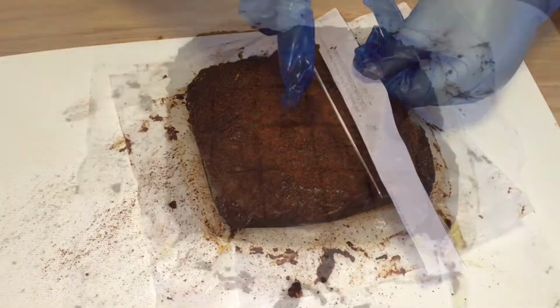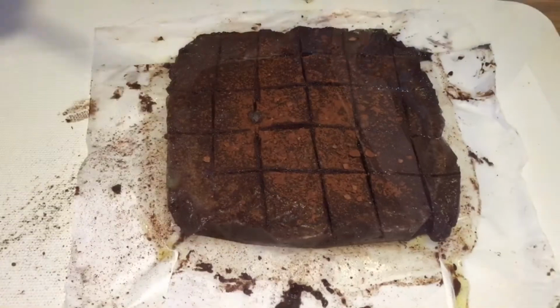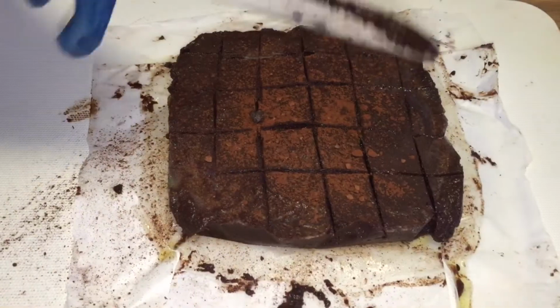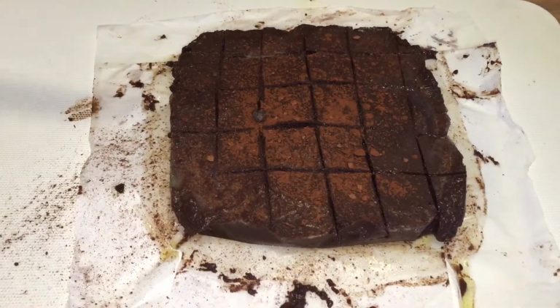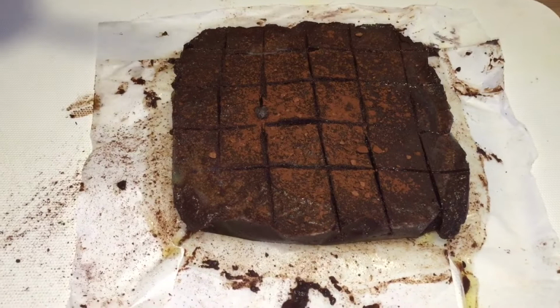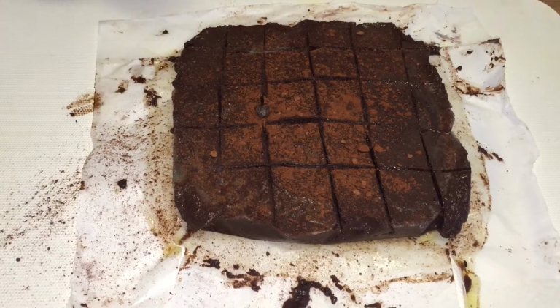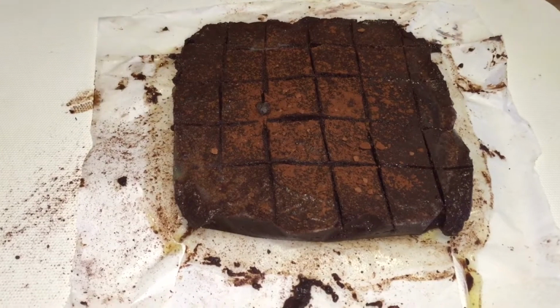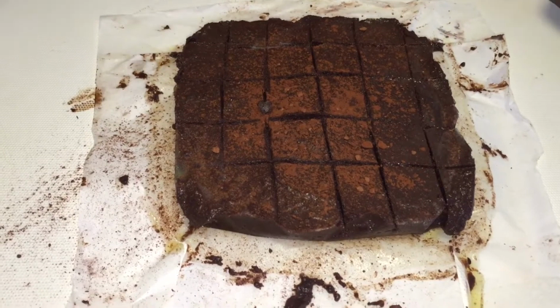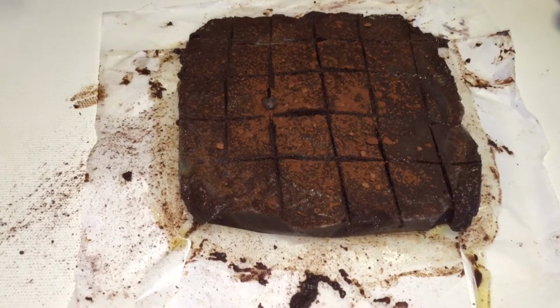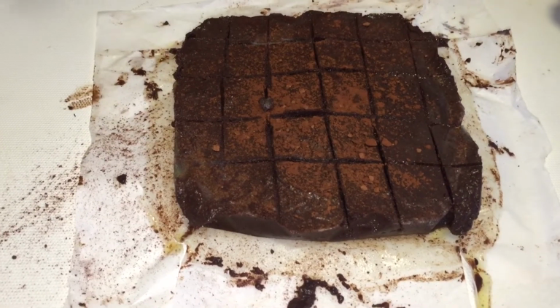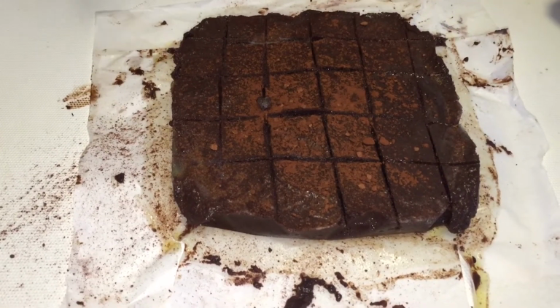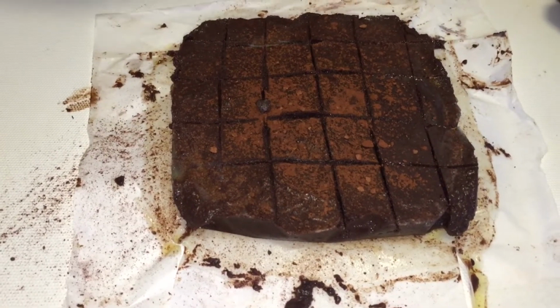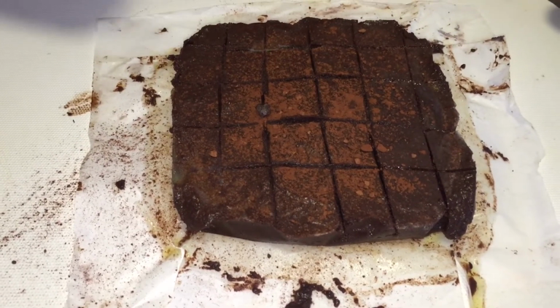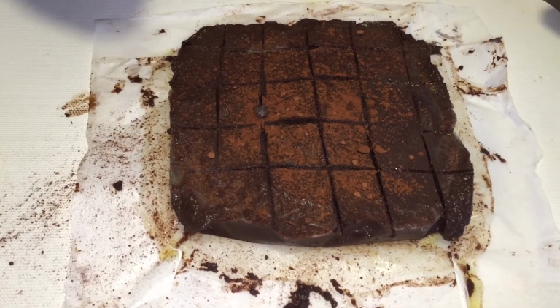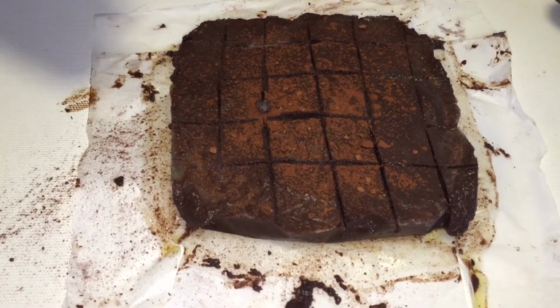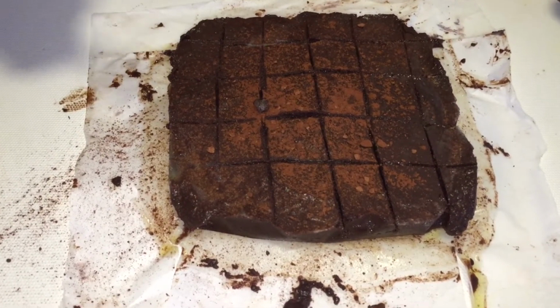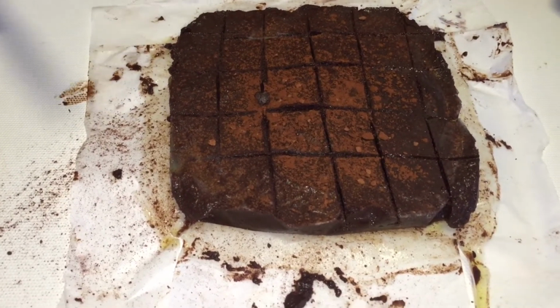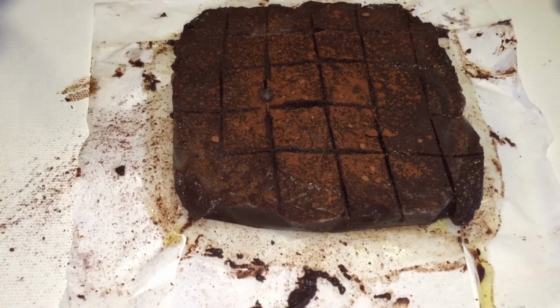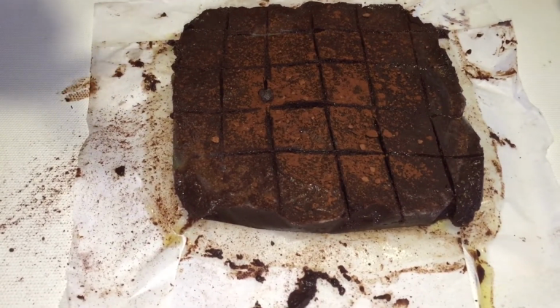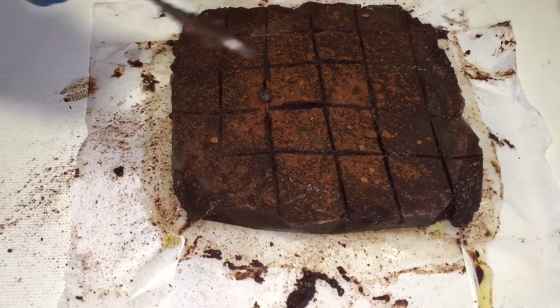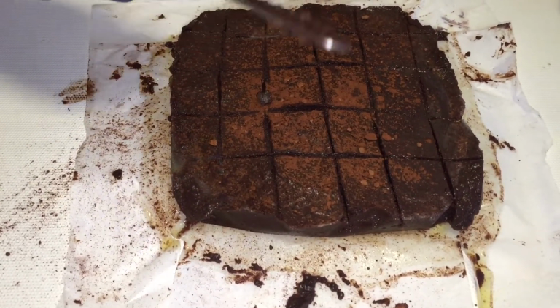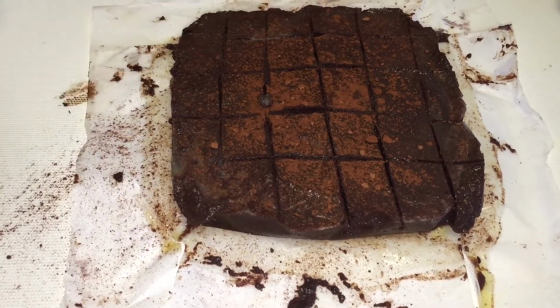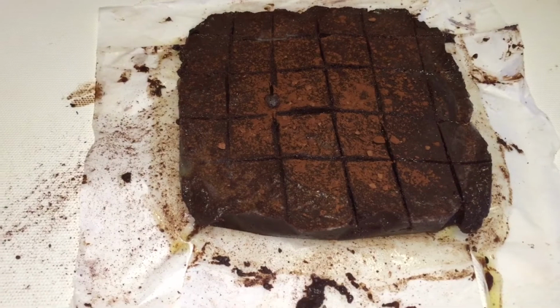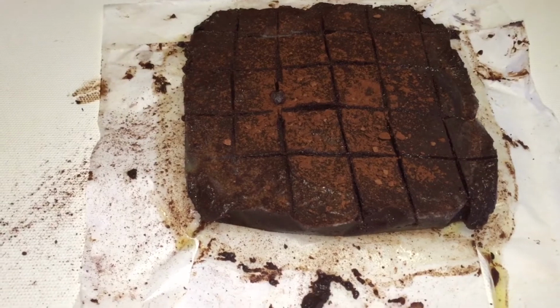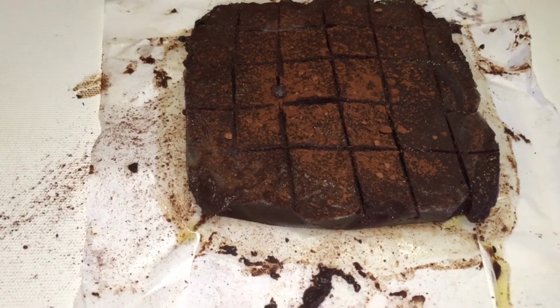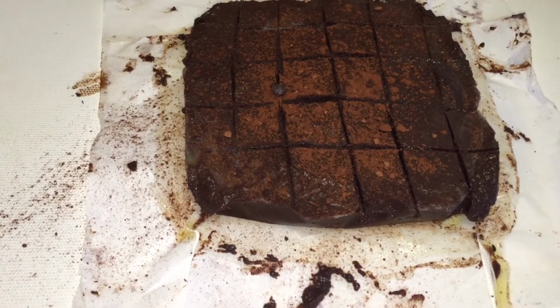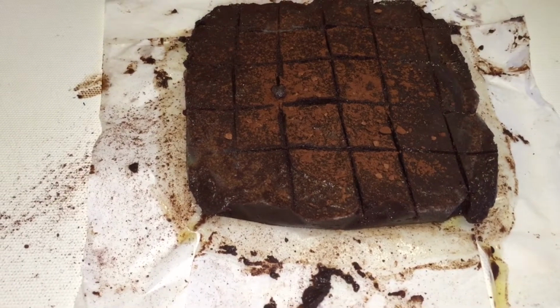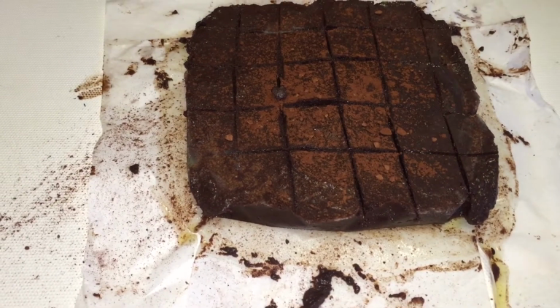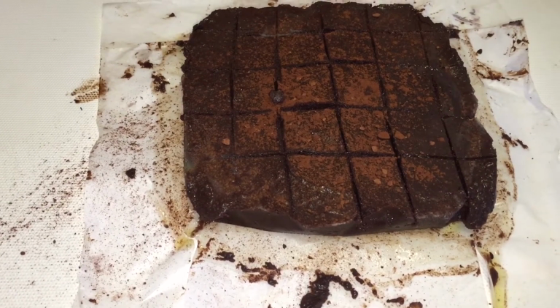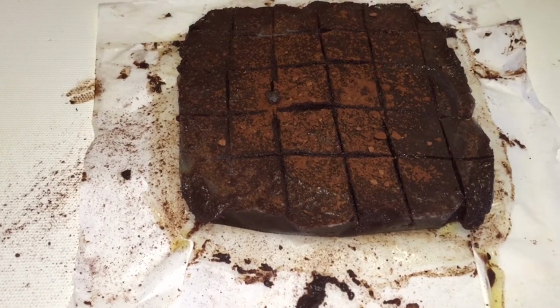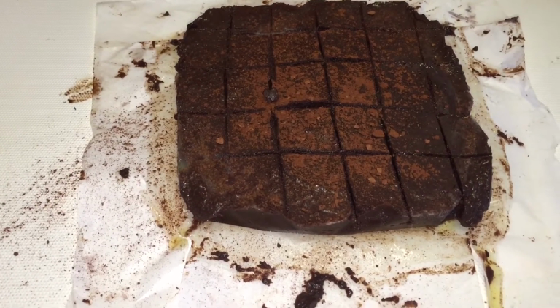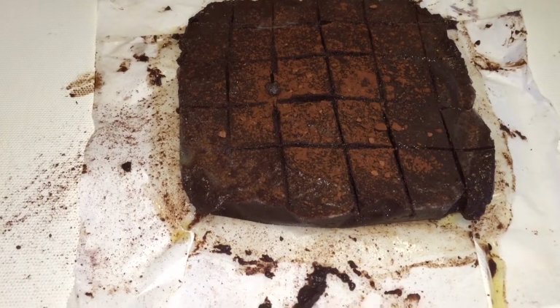You see it's all mapped out. Now I'll start to cut. You can dip your knife in hot water to get a nice clean cut.